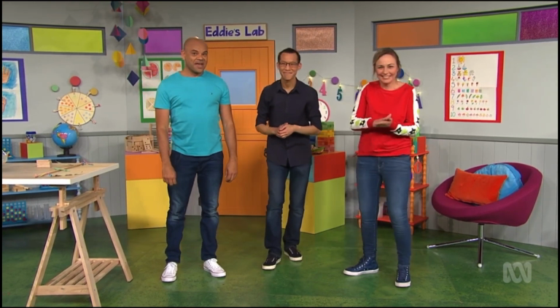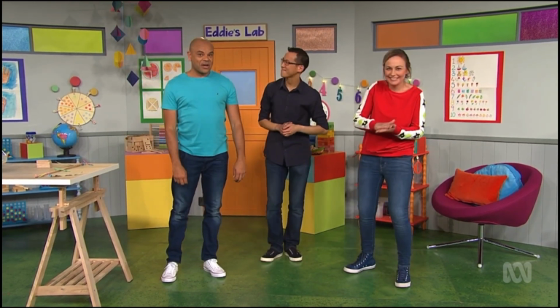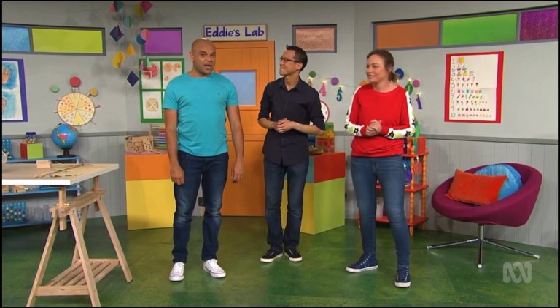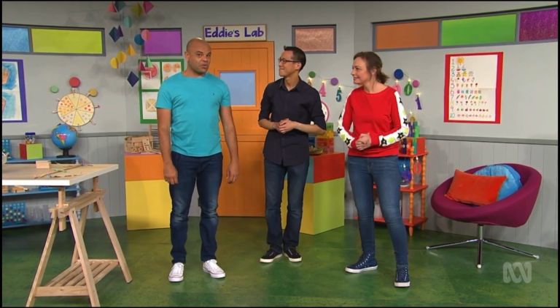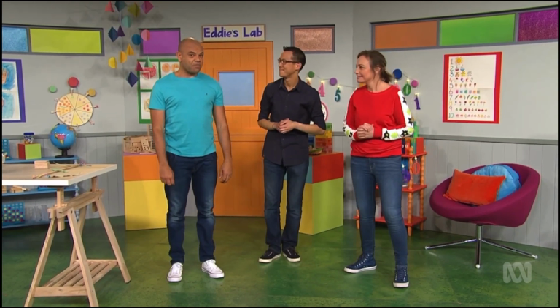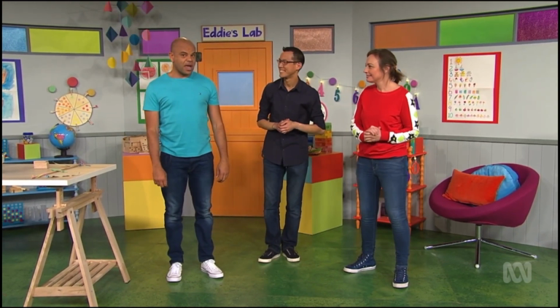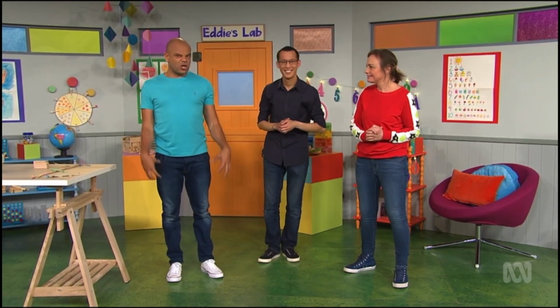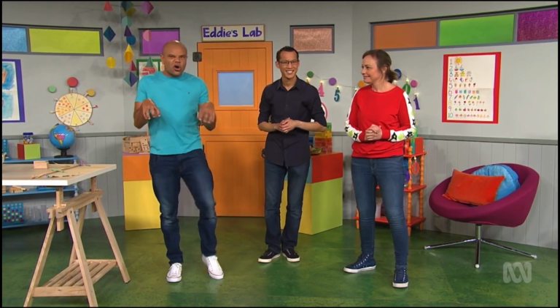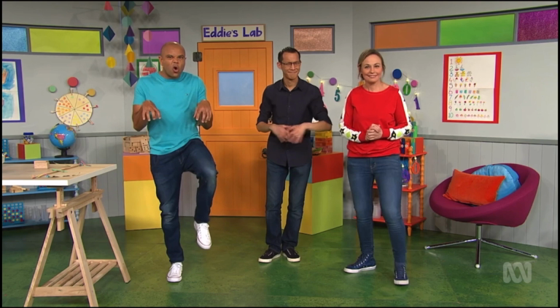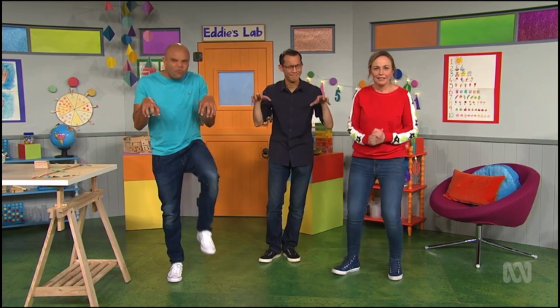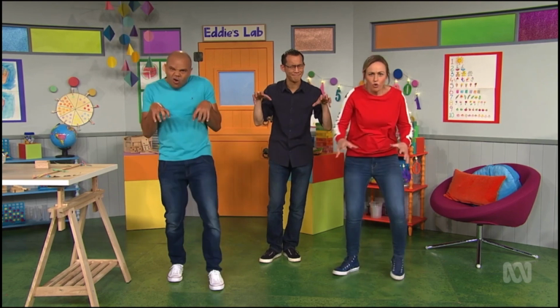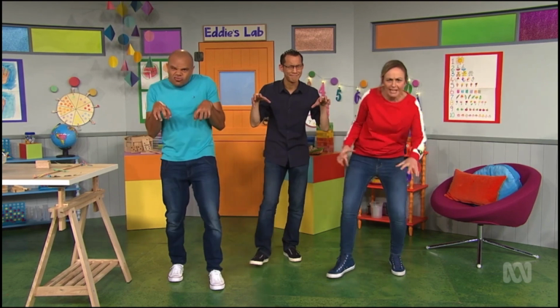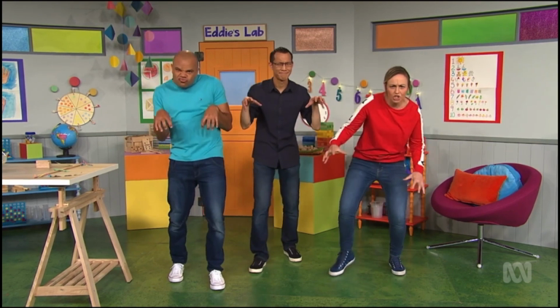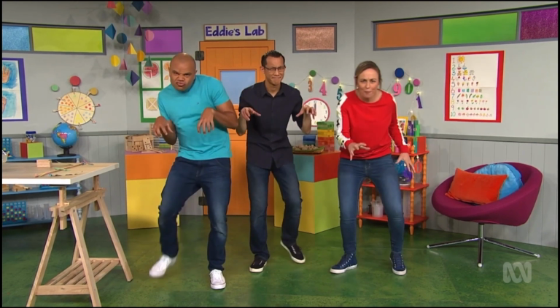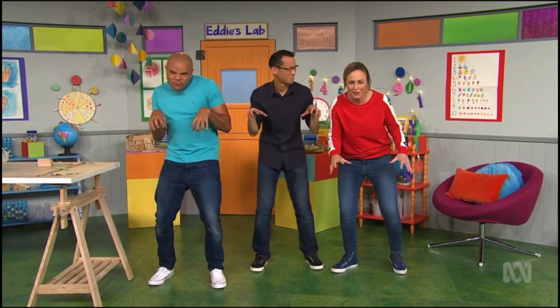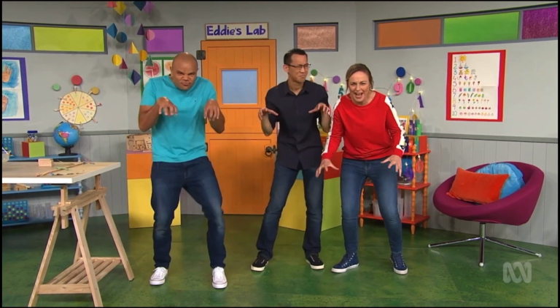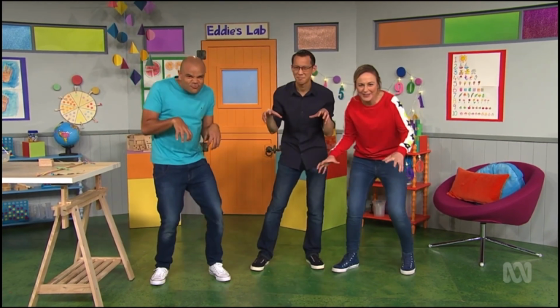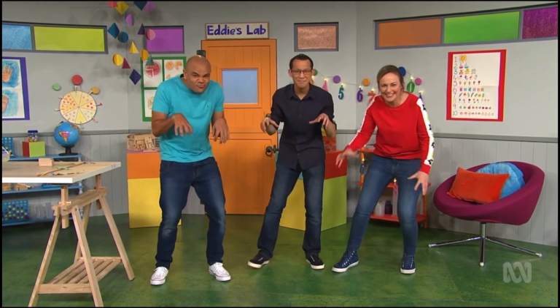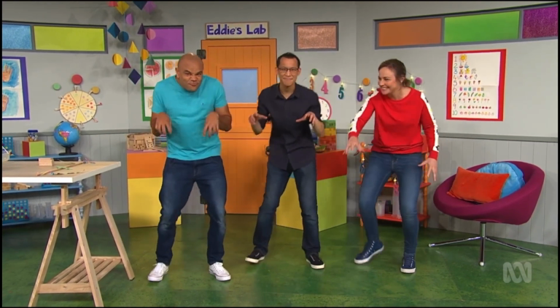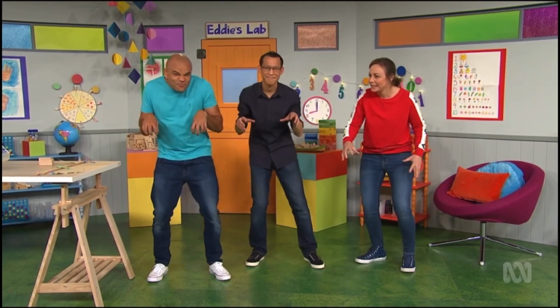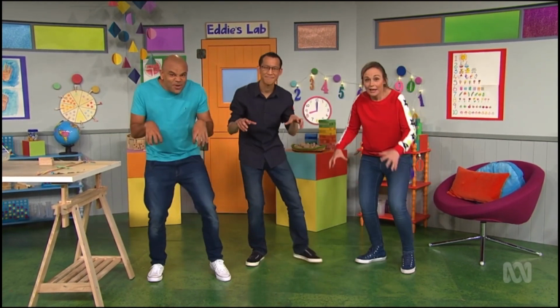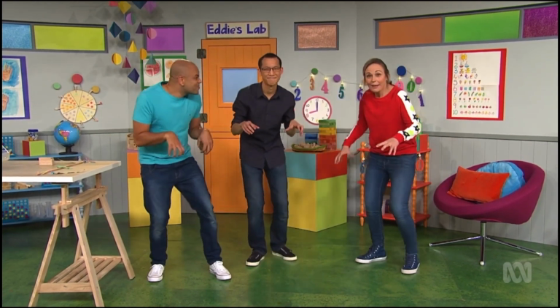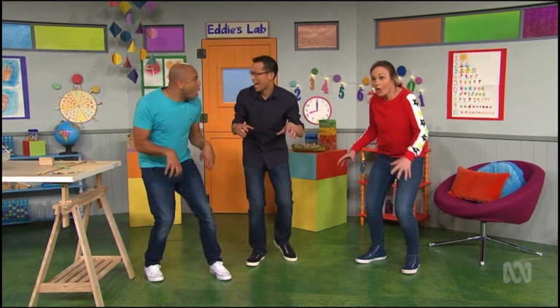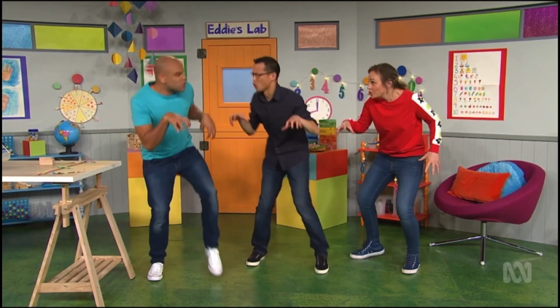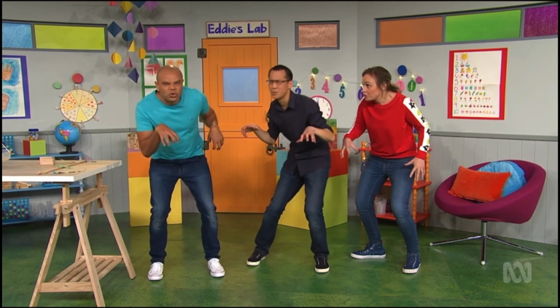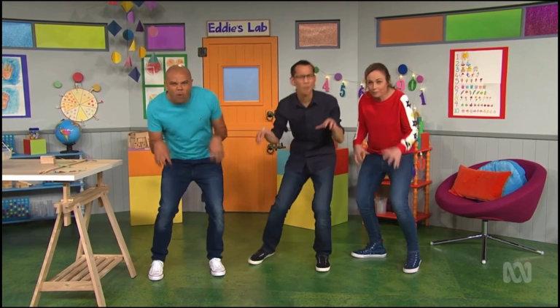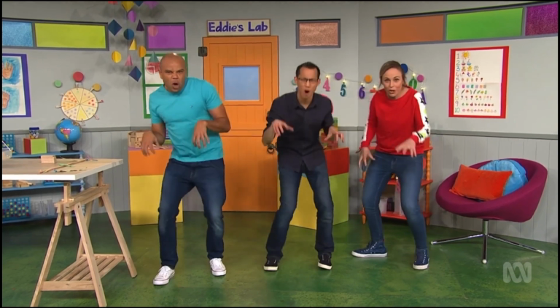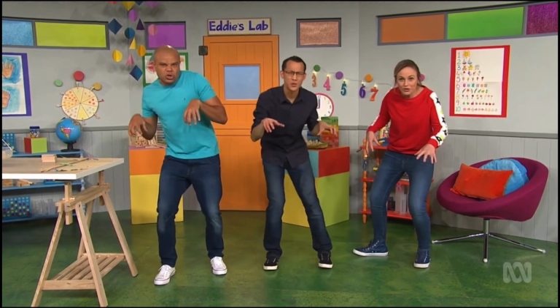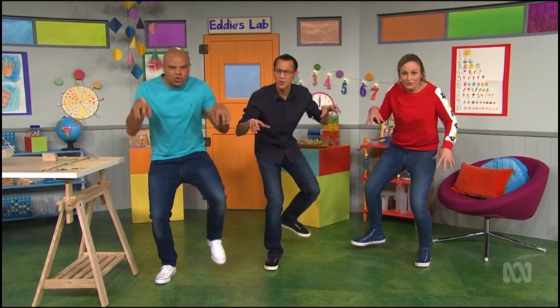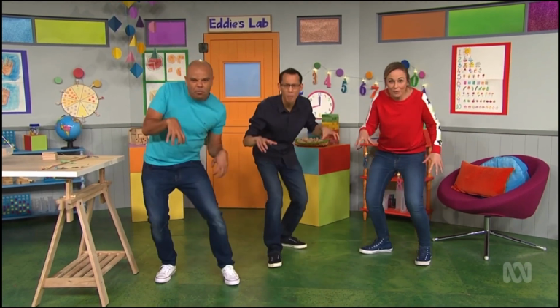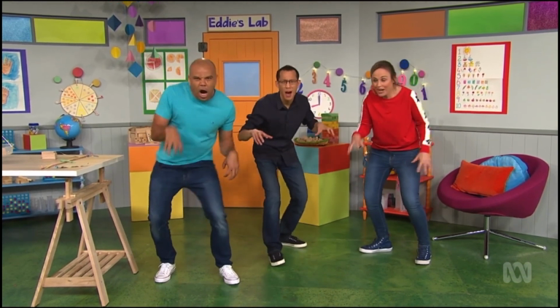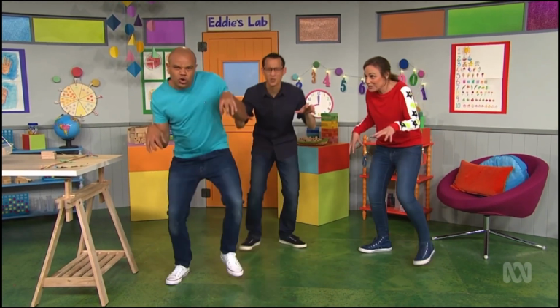Can you be a great big, heavy dinosaur? Stomping and stomping around. Stomp, stomp, stomp, stomp, stomp, stomp, dinosaur!